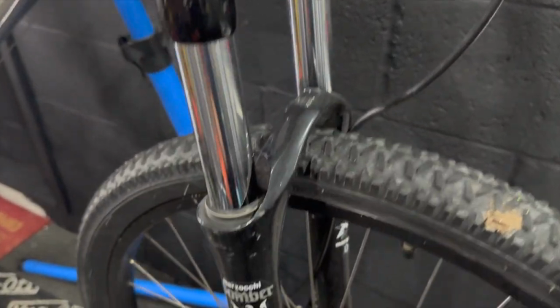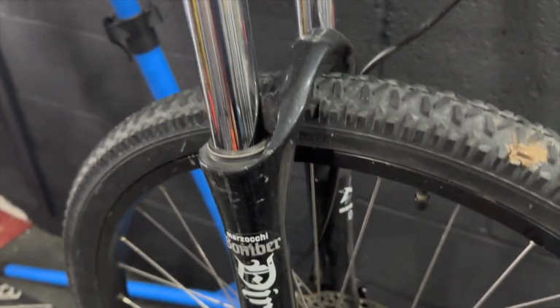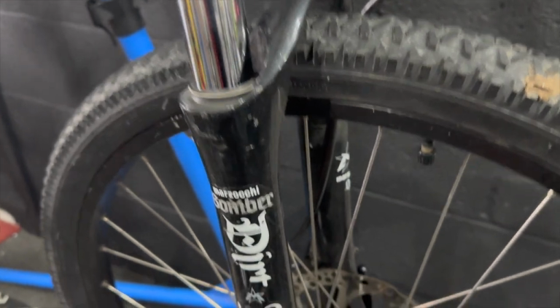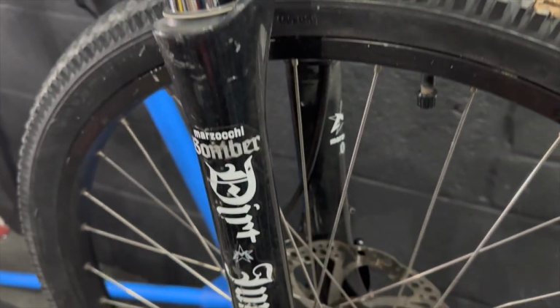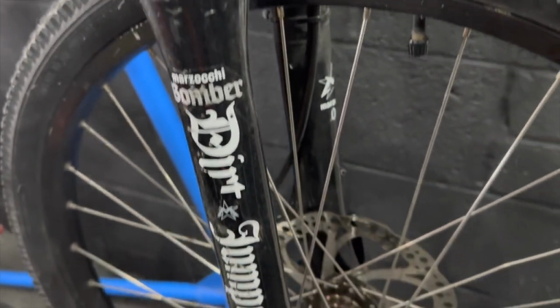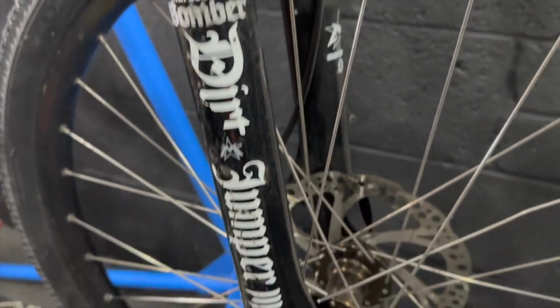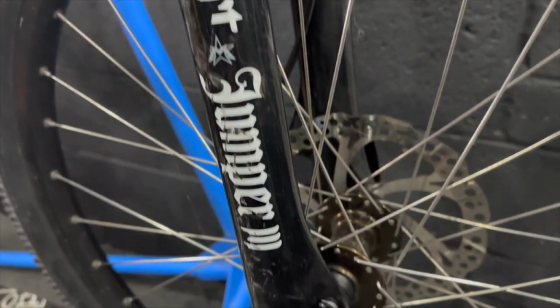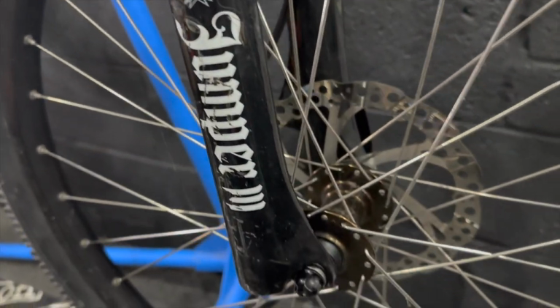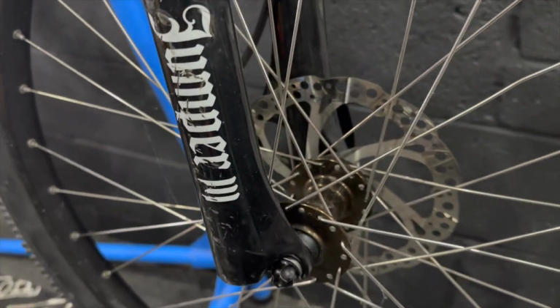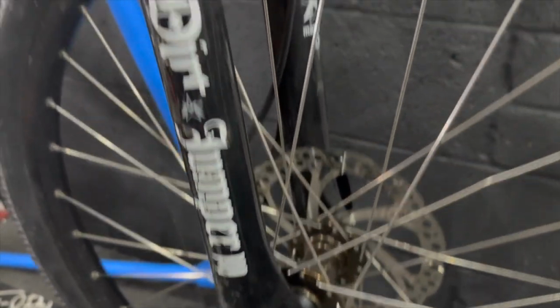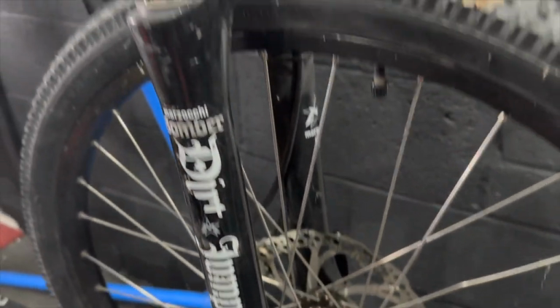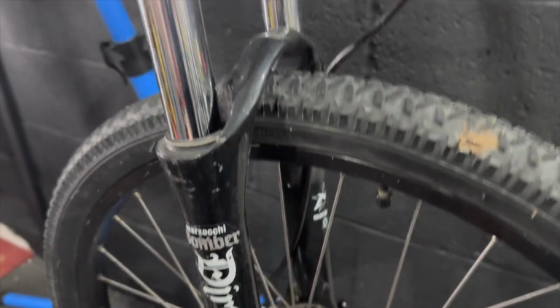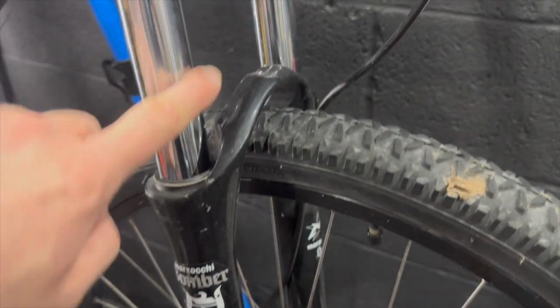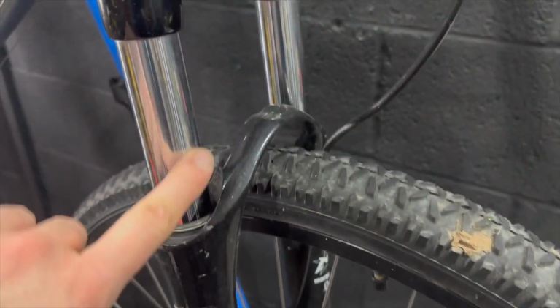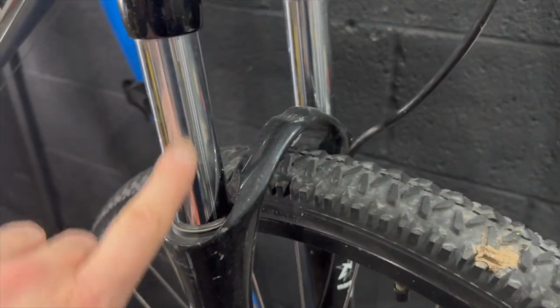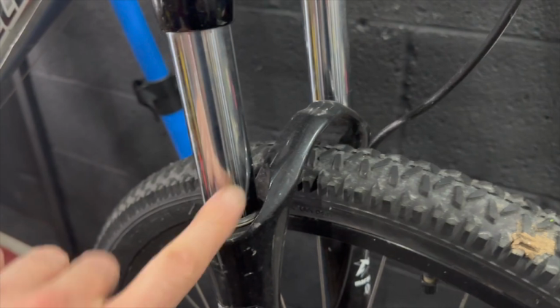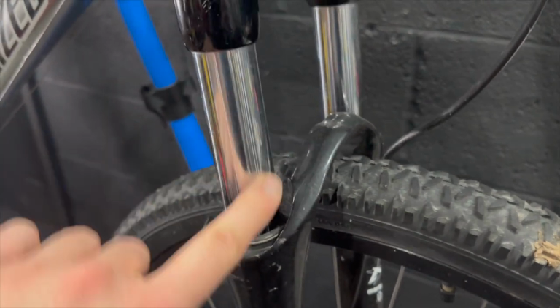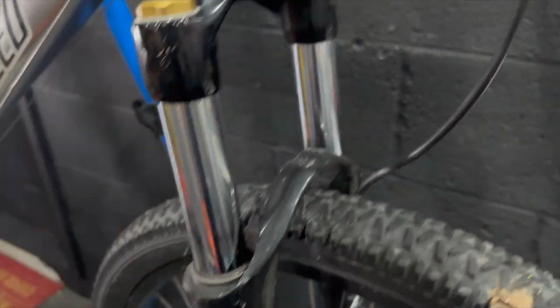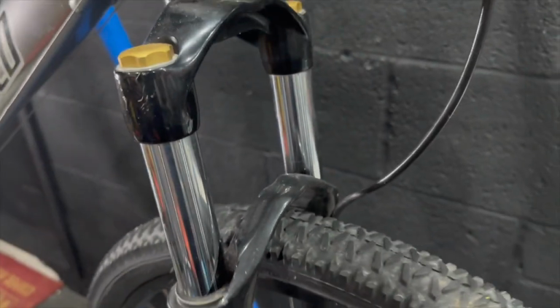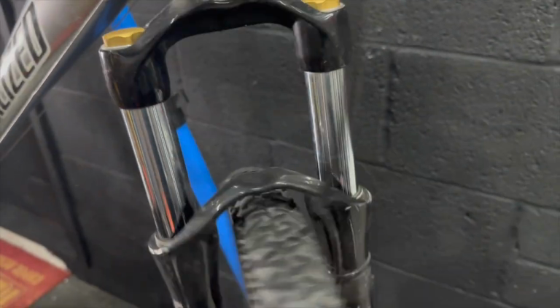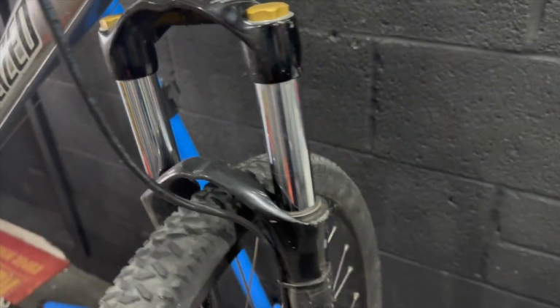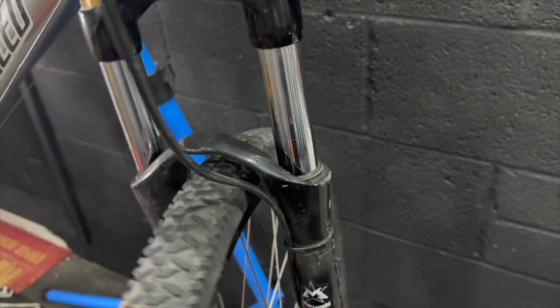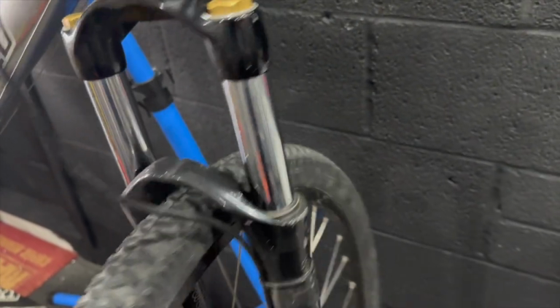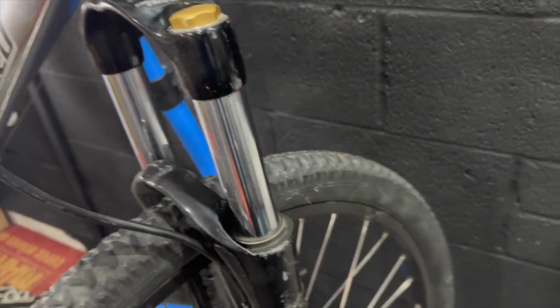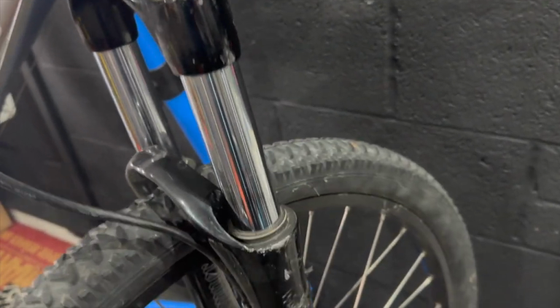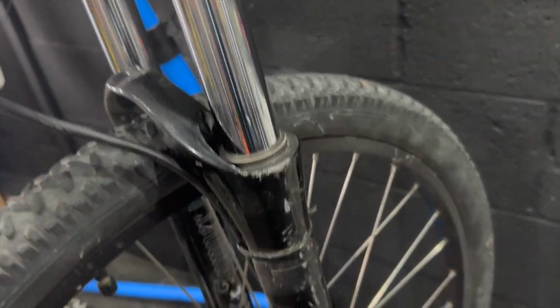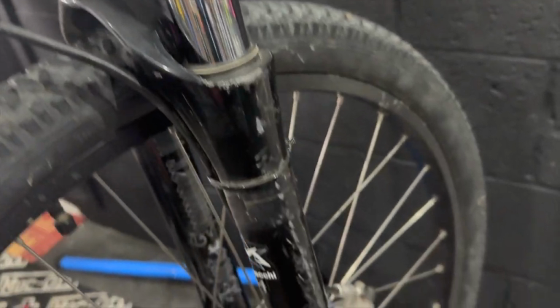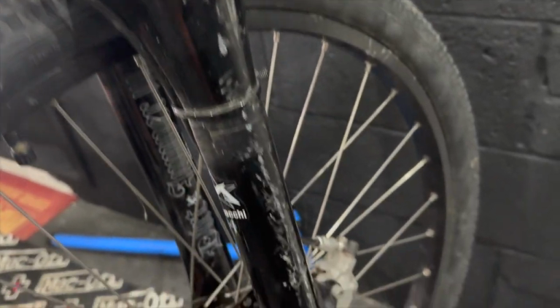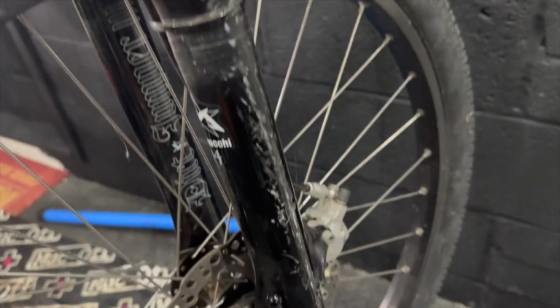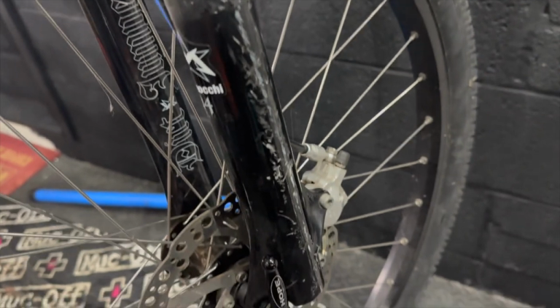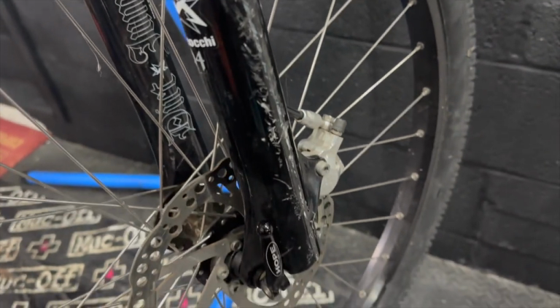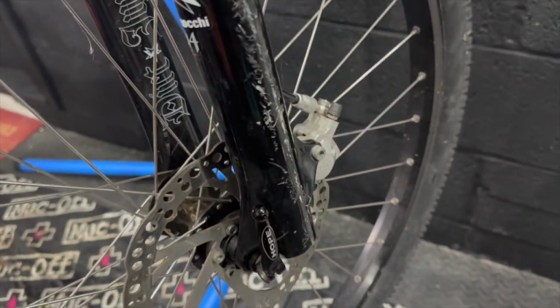Race Face bars, so we've got a sort of Race Face finishing kit. Moving down we have a Mazzocchi Dirt Jumper 3 — I used to run these forks. Pretty good, solid, weigh a ton but you know you're not going to break them. They're coil sprung — just absolute tanks and reliable.